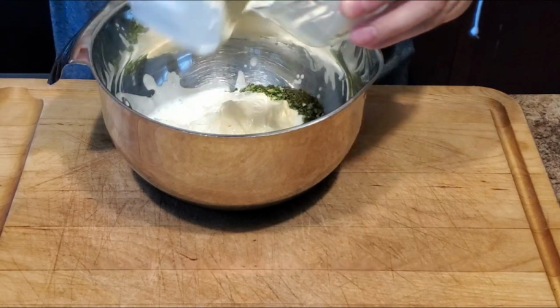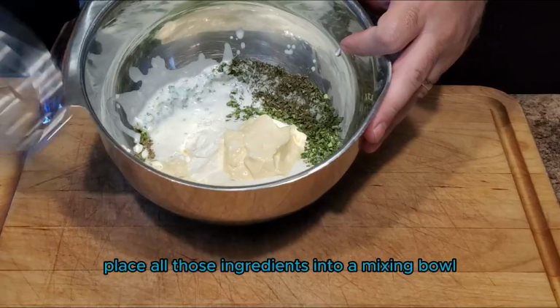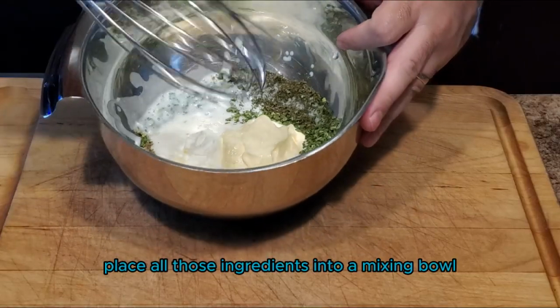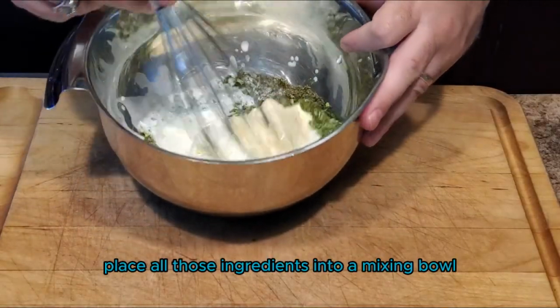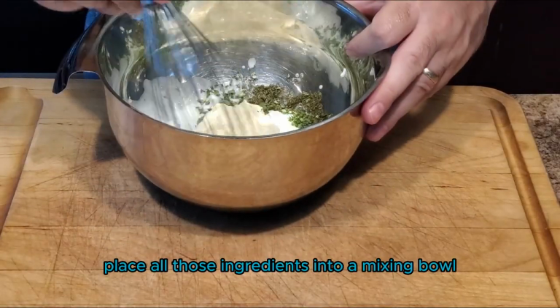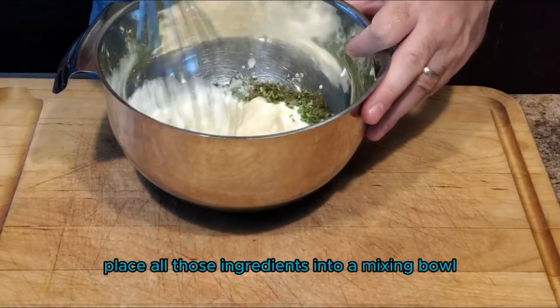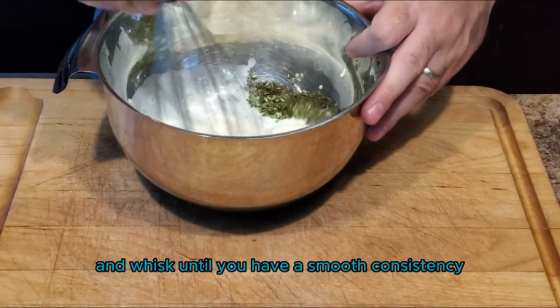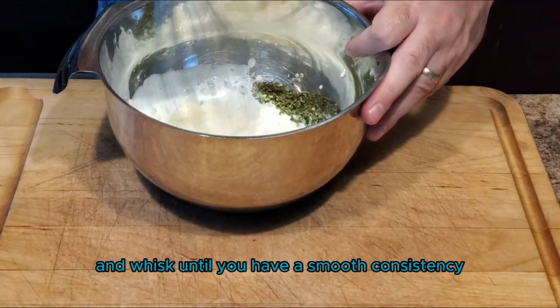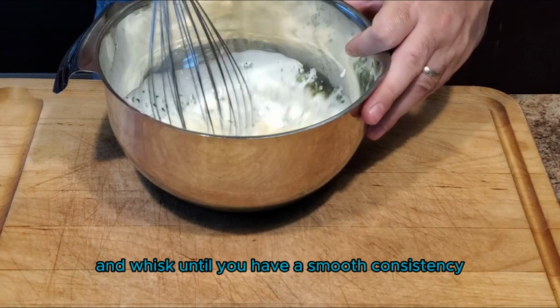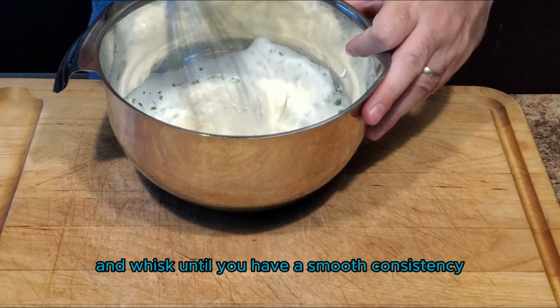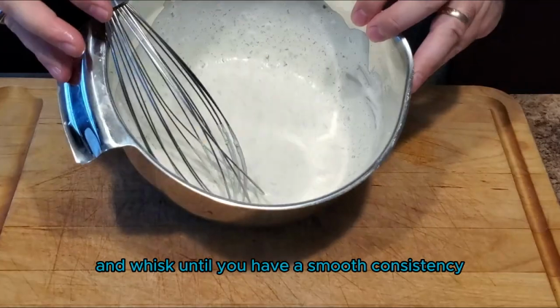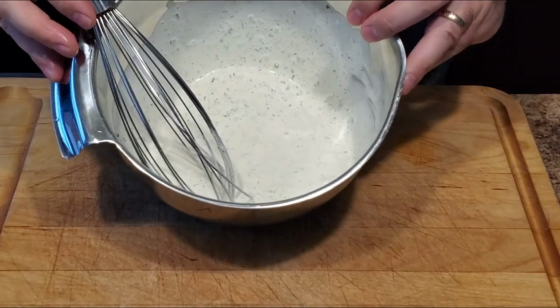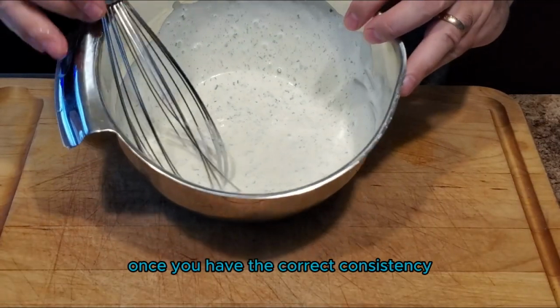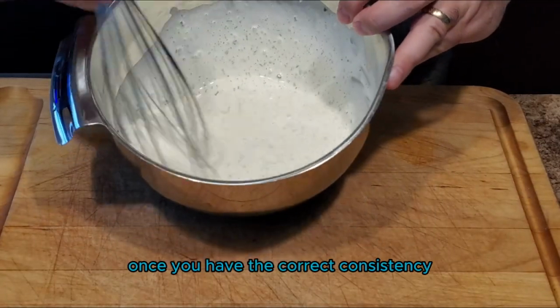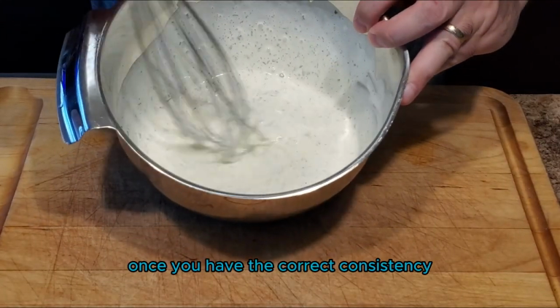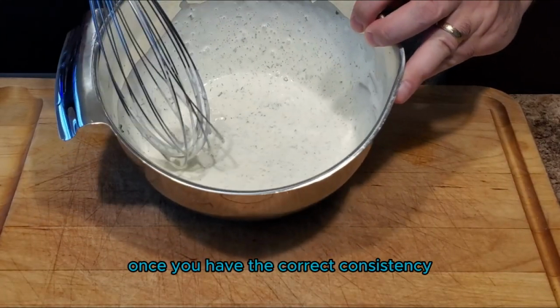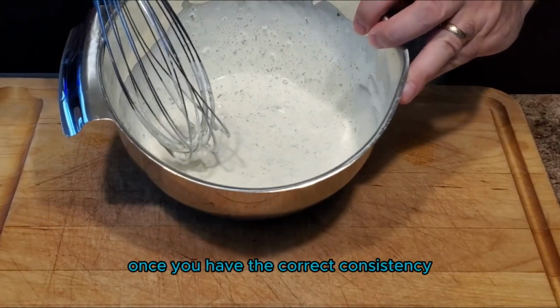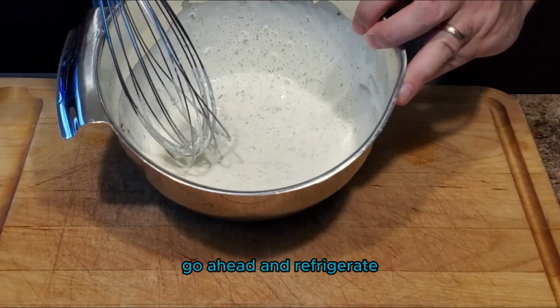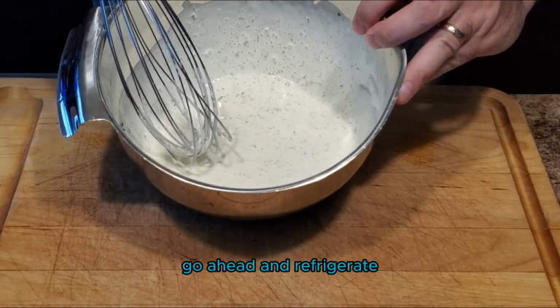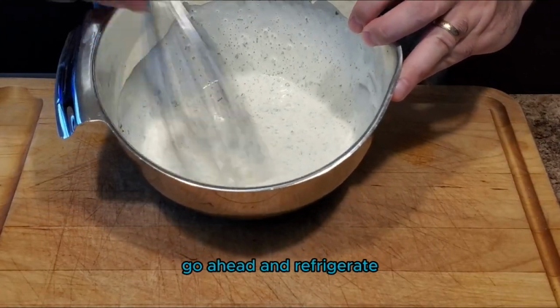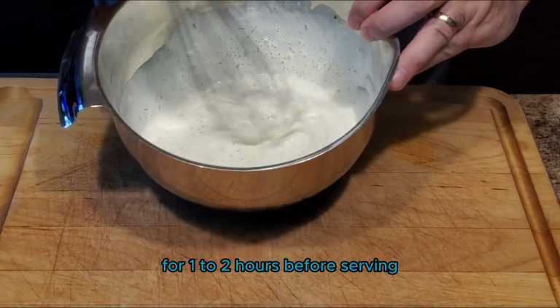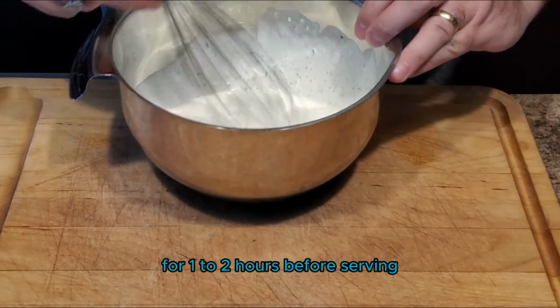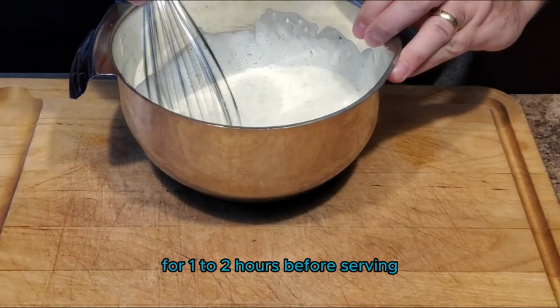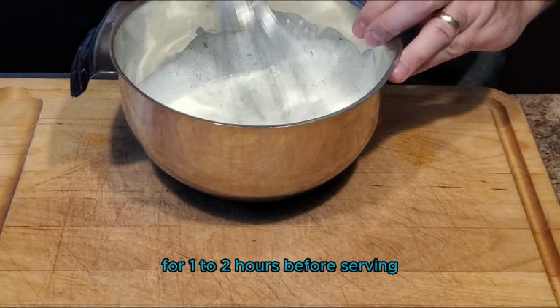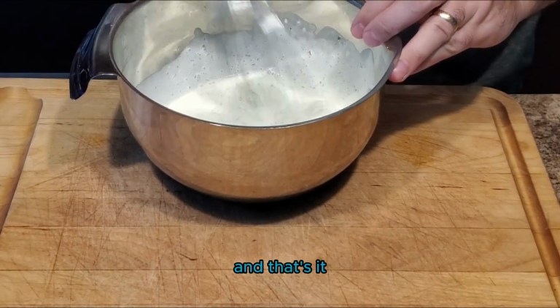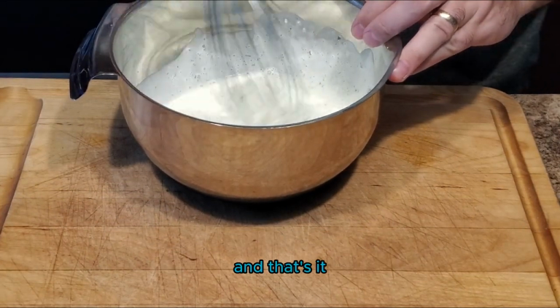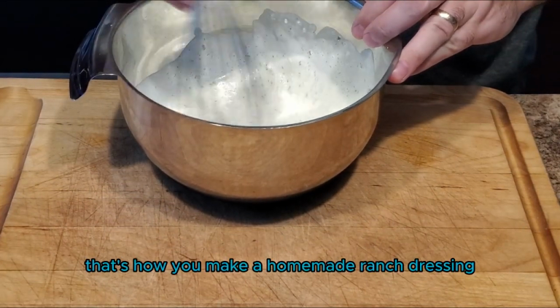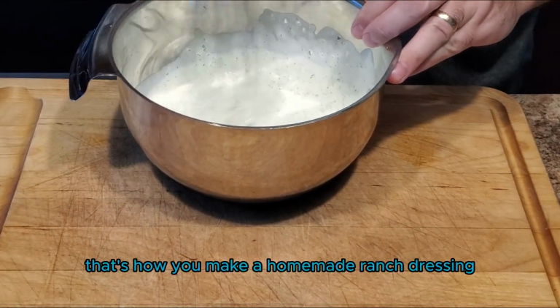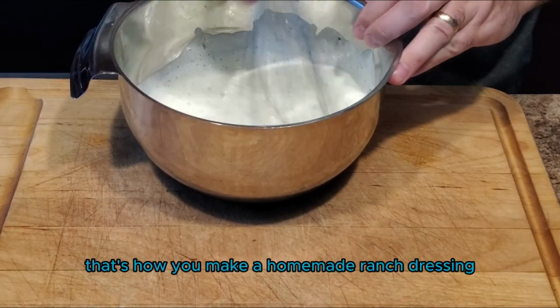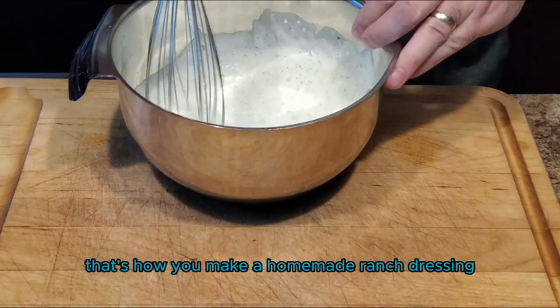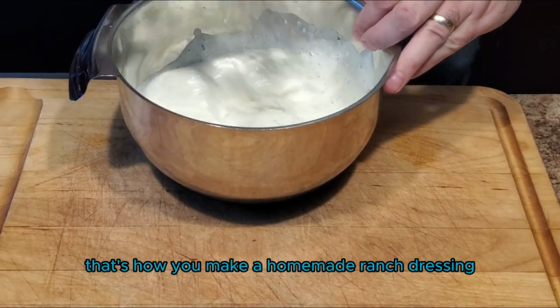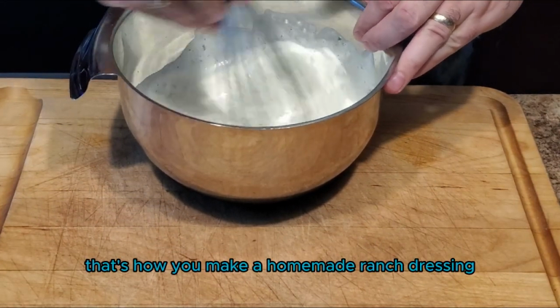Place all those ingredients into a mixing bowl and whisk until you have a smooth consistency. Once you have the correct consistency, go ahead and refrigerate for one to two hours before serving — and that's it. That's how you make a homemade ranch dressing.